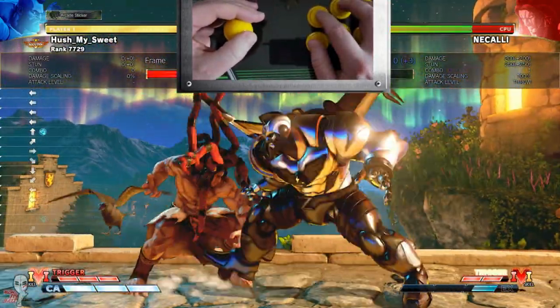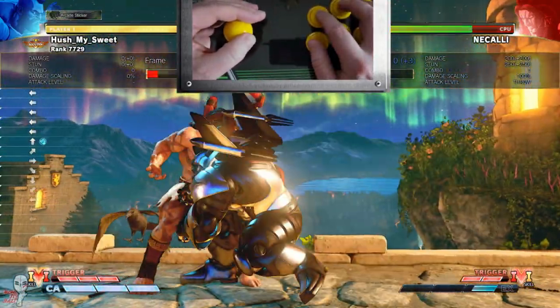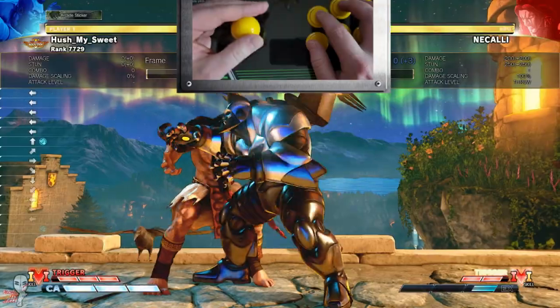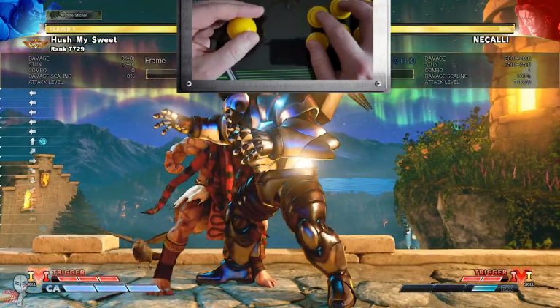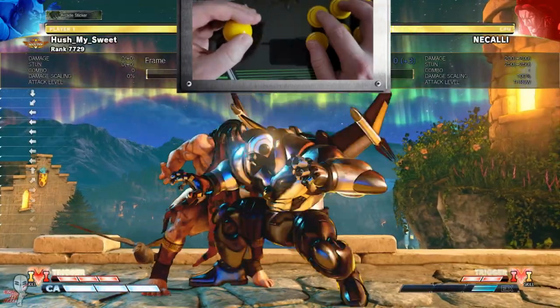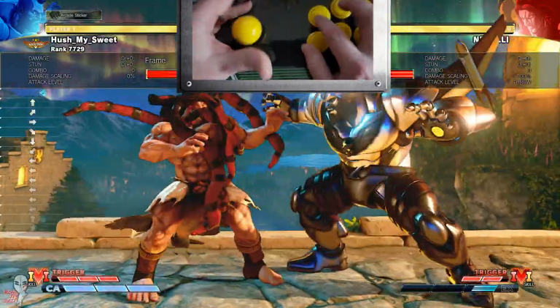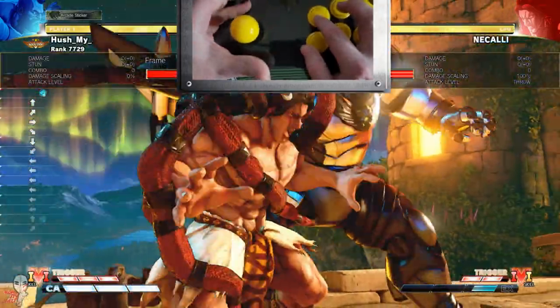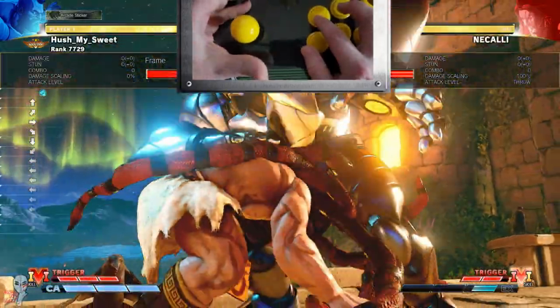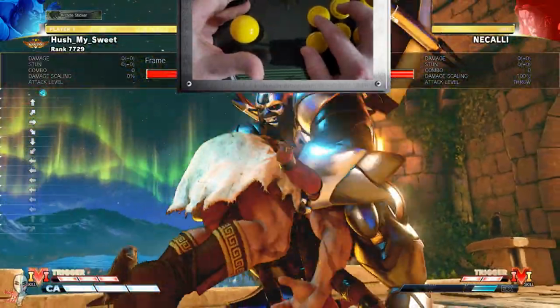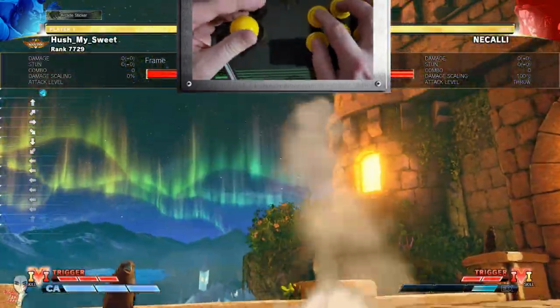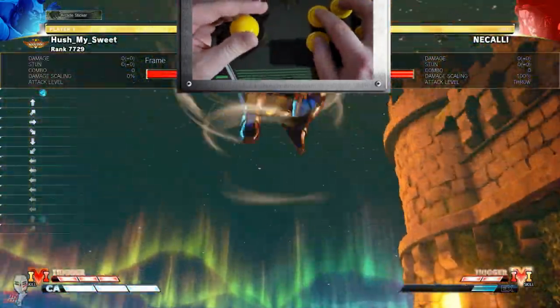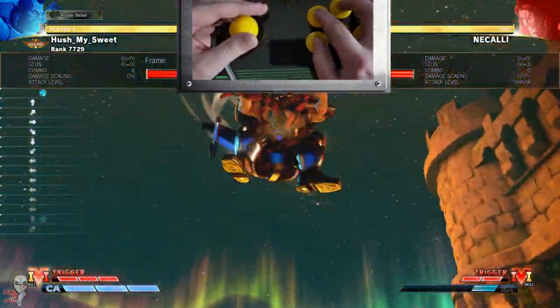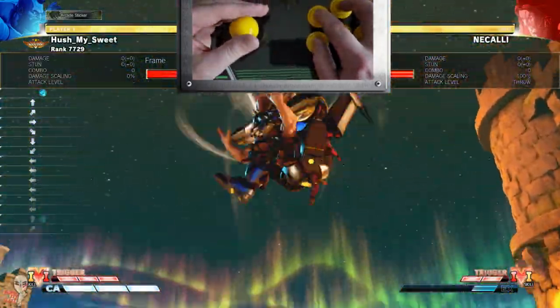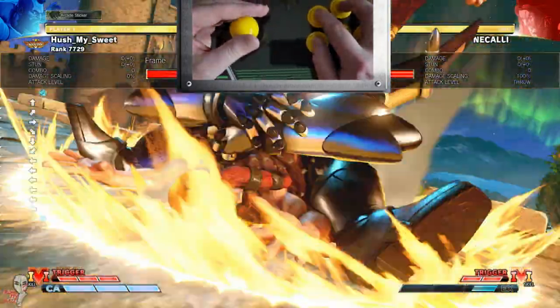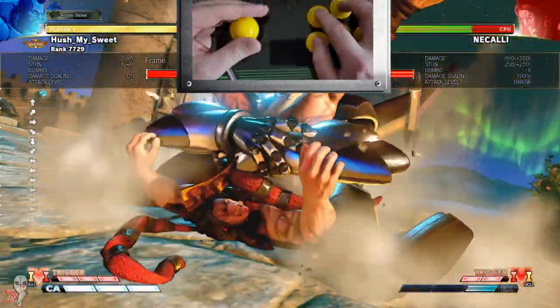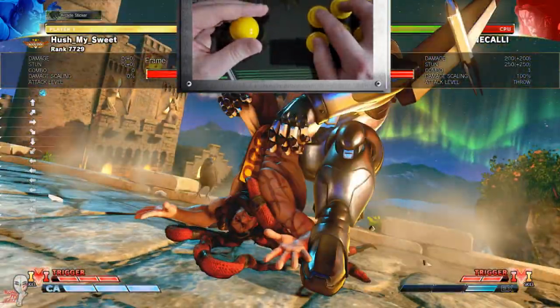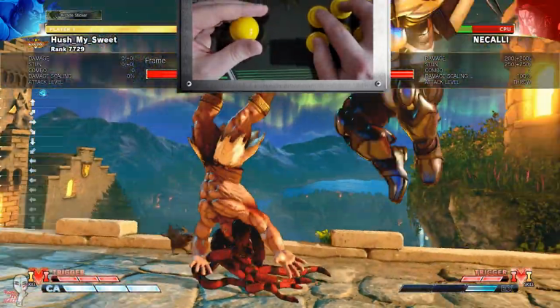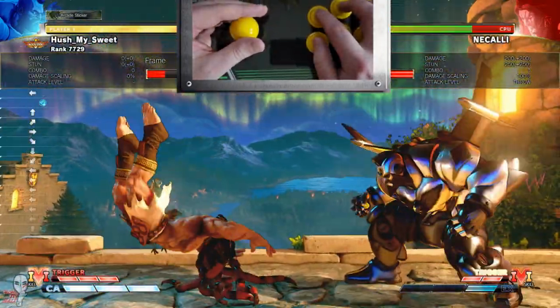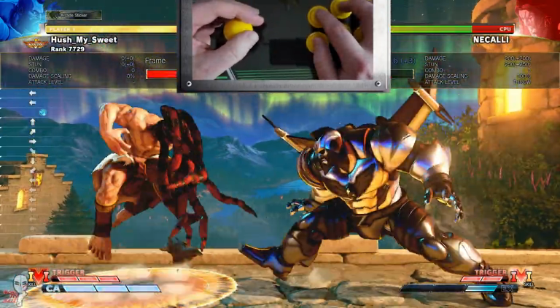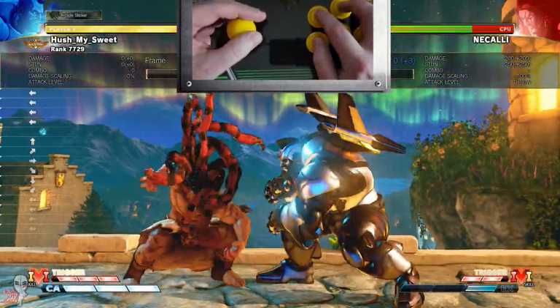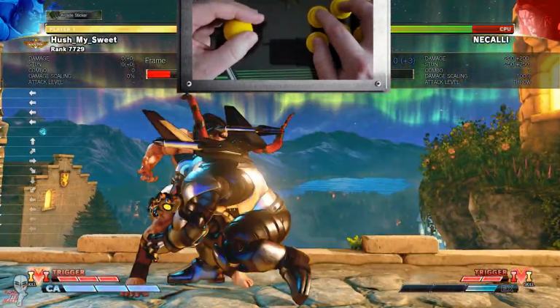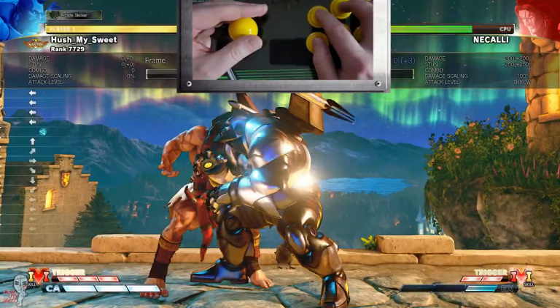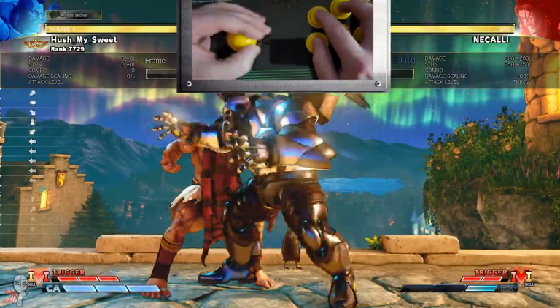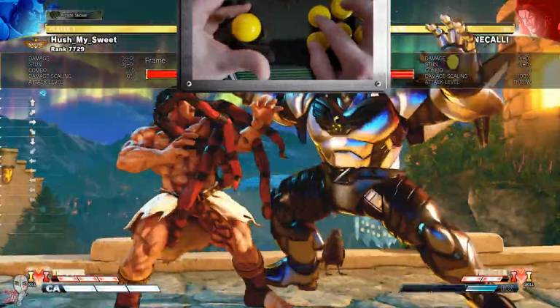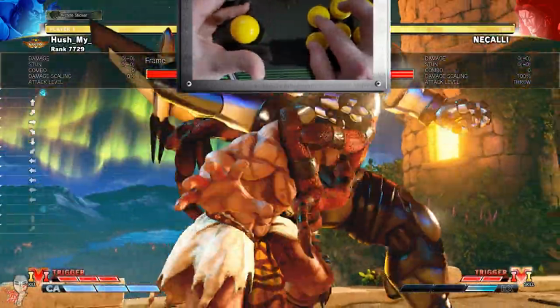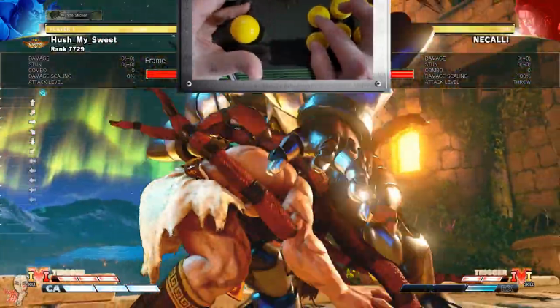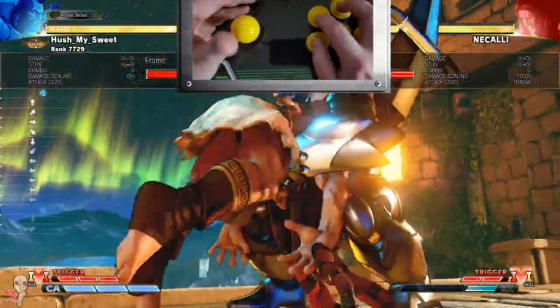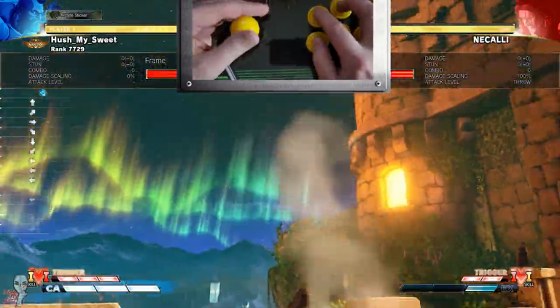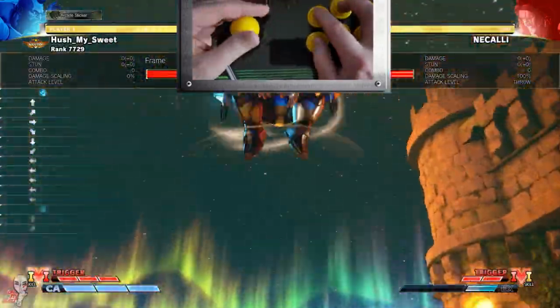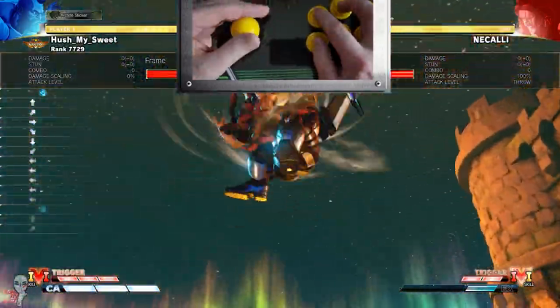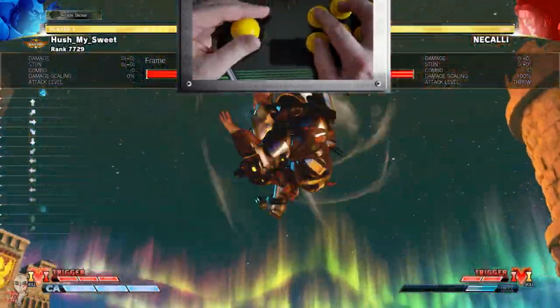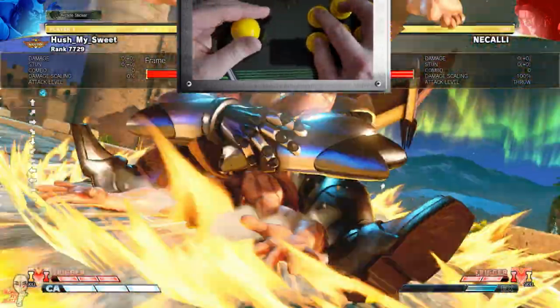I took it for a test drive in SFV and Strive. I'm typically not a grappler player, but the SPDs and similar moves did feel very consistent with this setup.